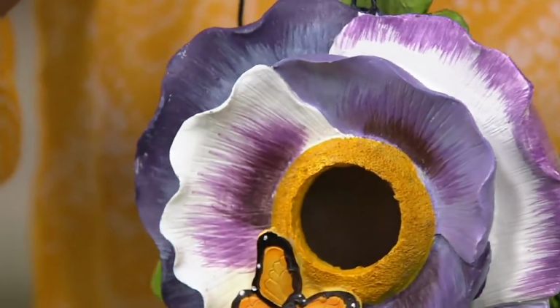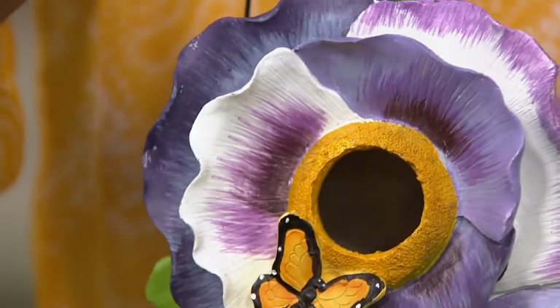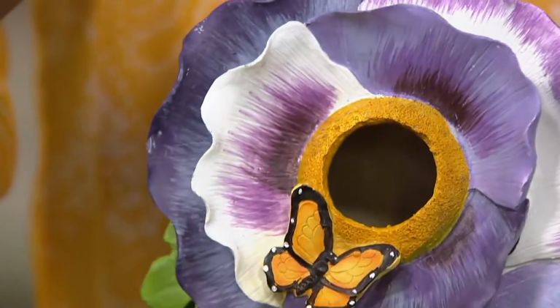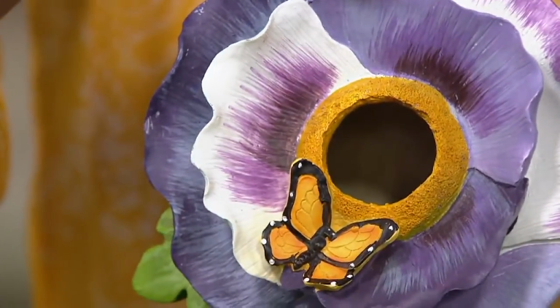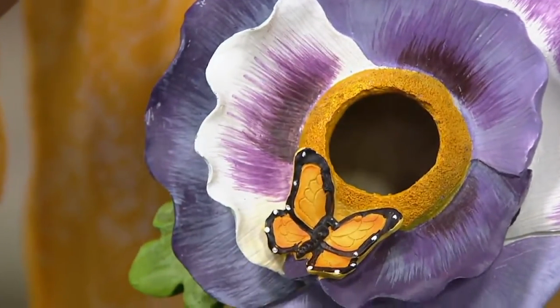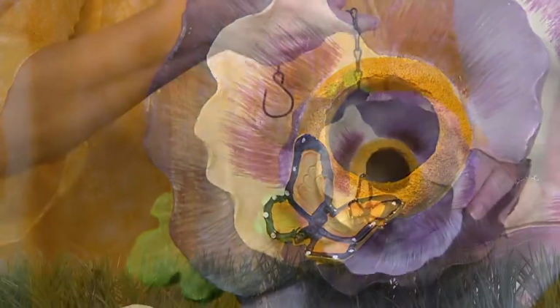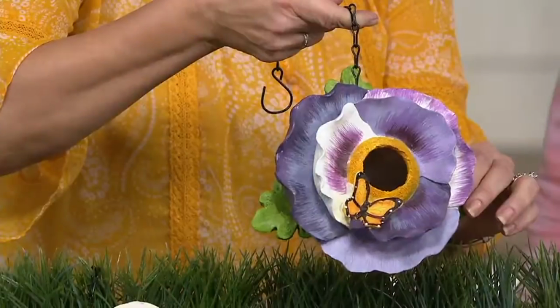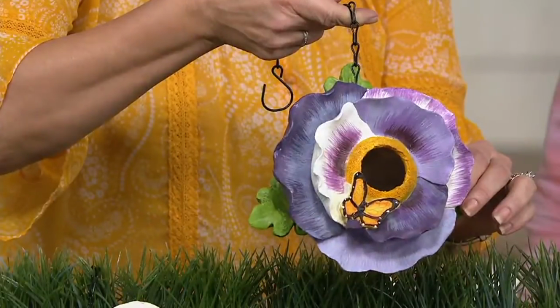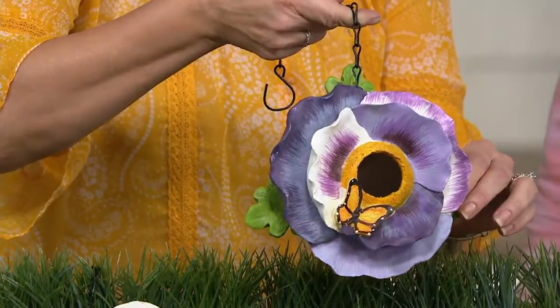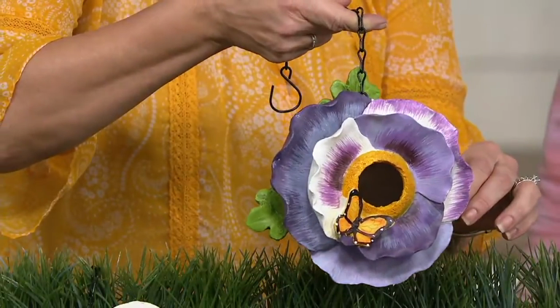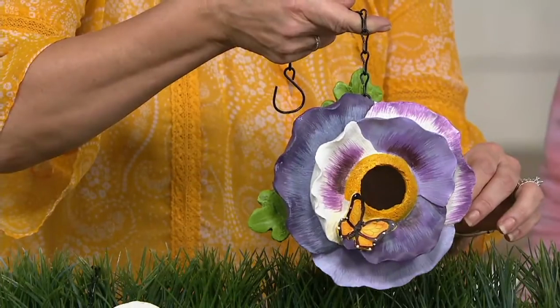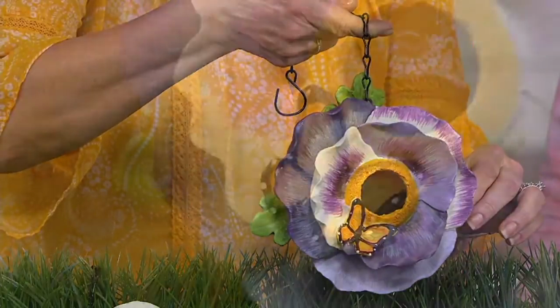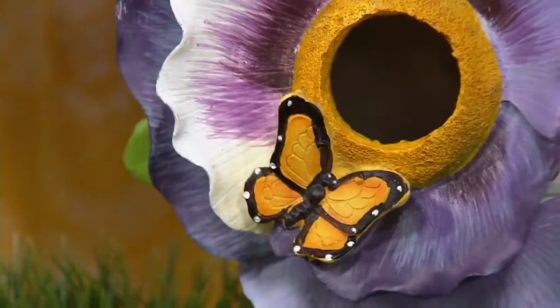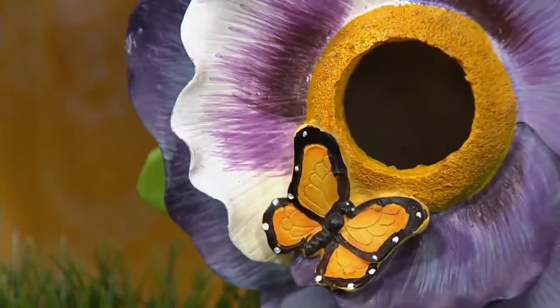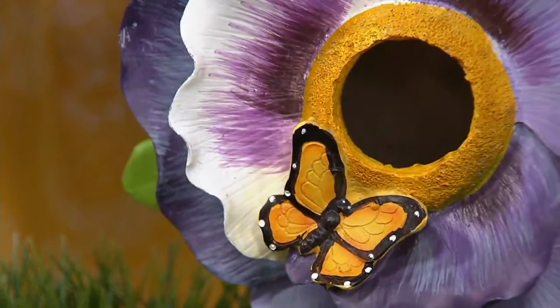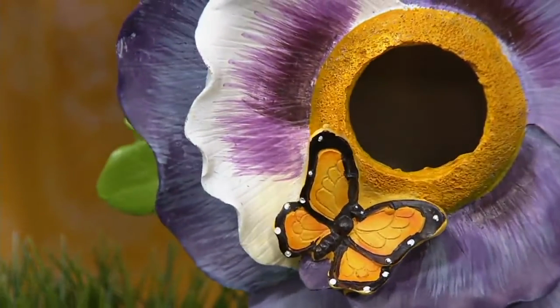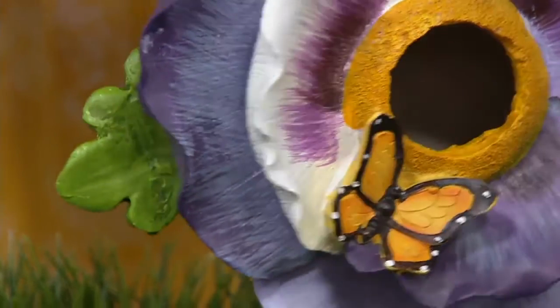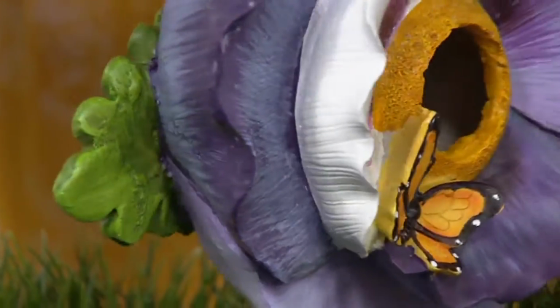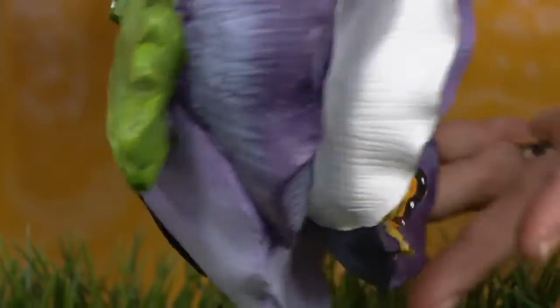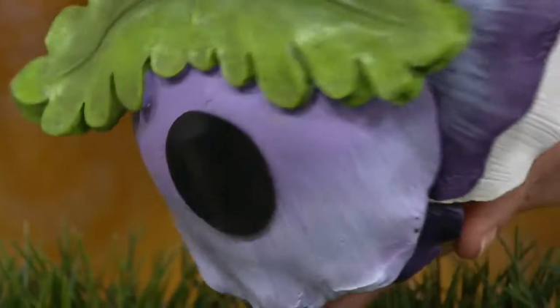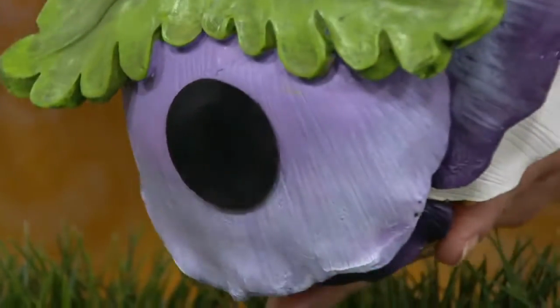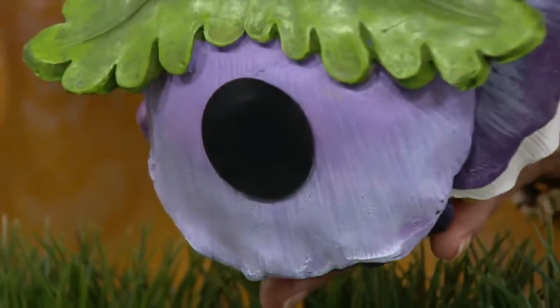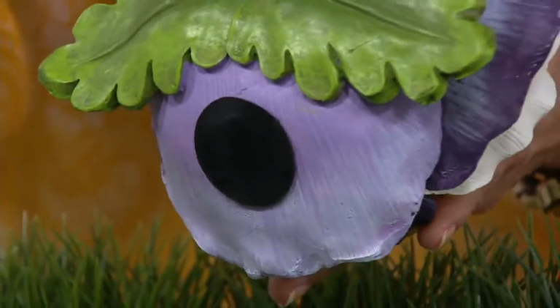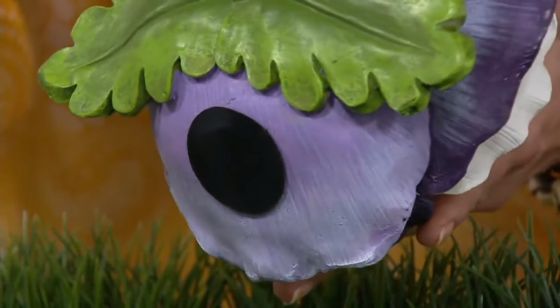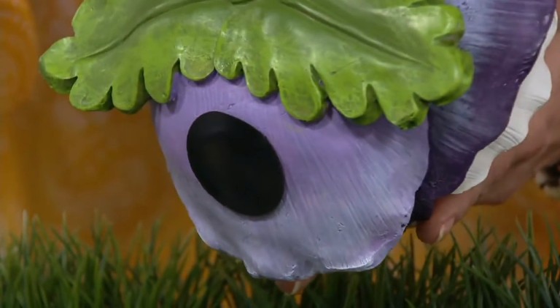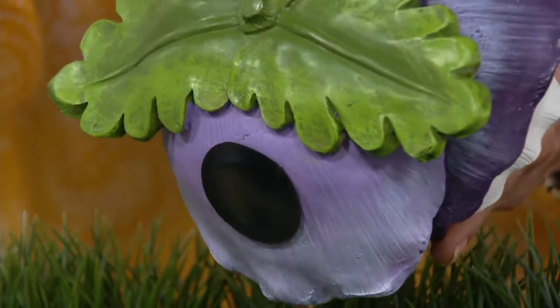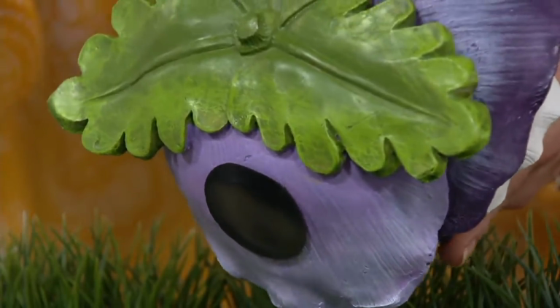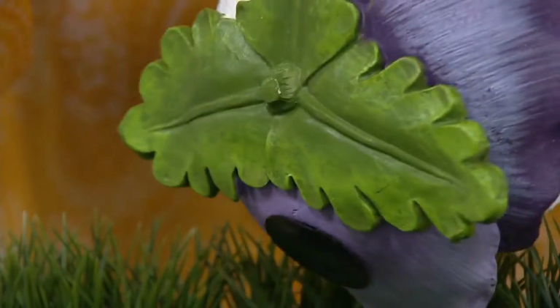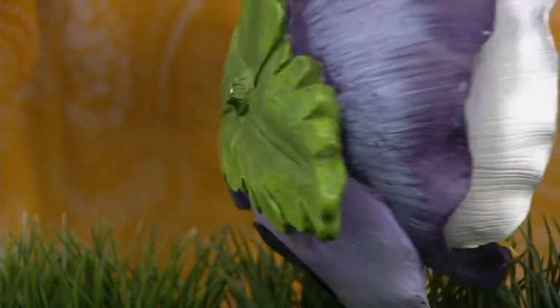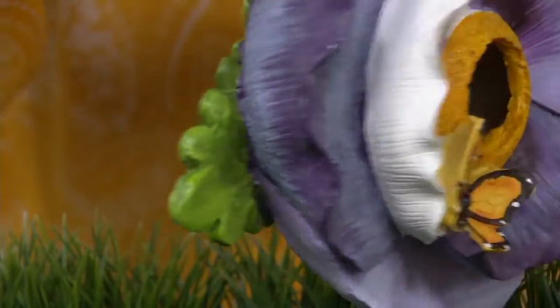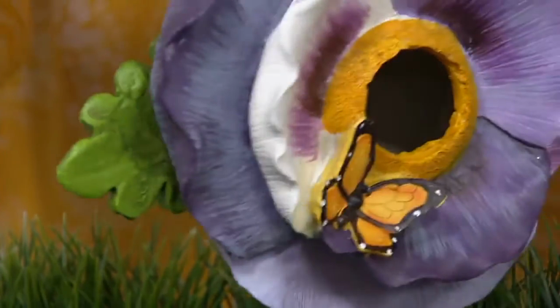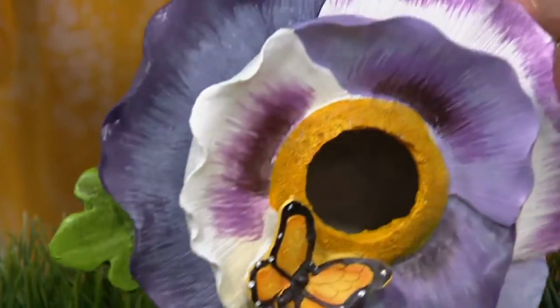Each one of these gorgeous flowers is made out of a polystone material and it's hollow on the inside. We have a drainage hole on the back so that you can clean it out if you want.